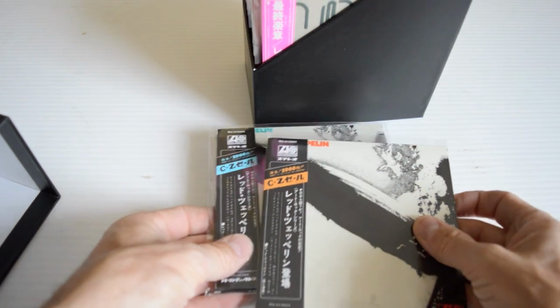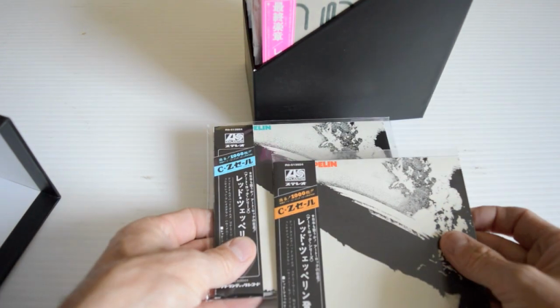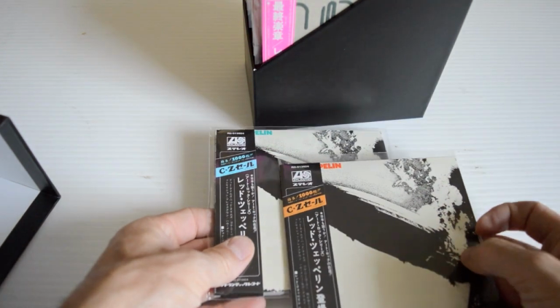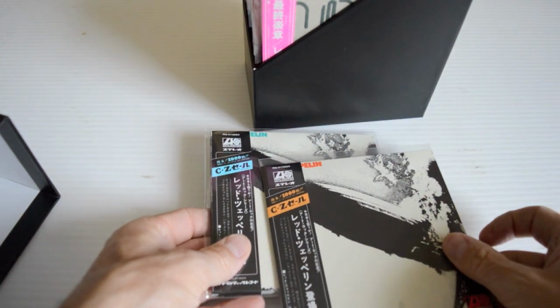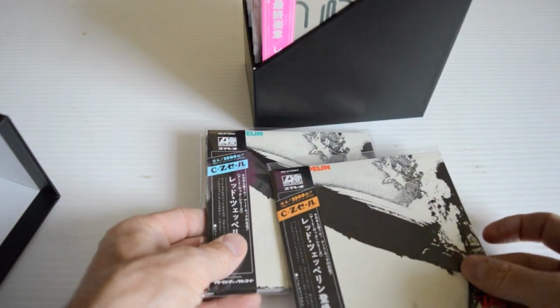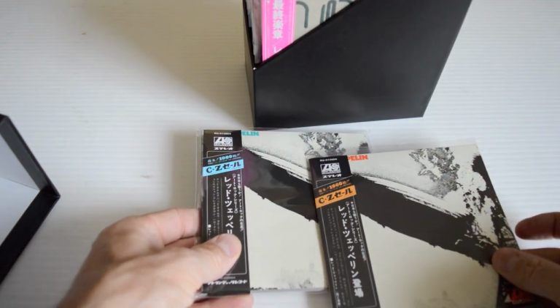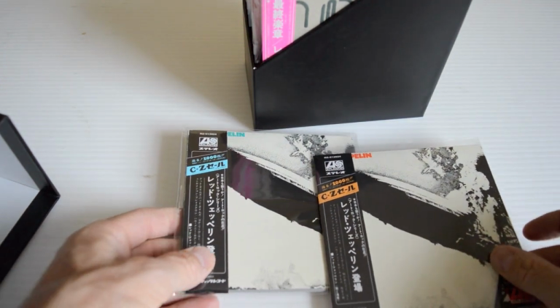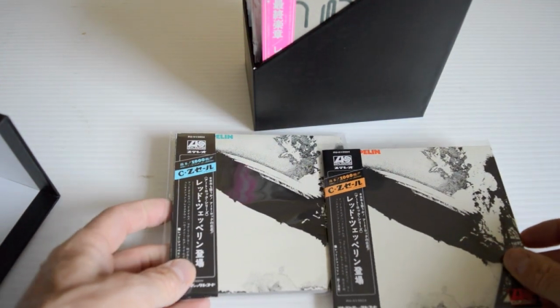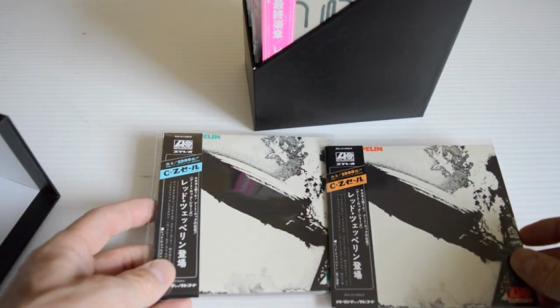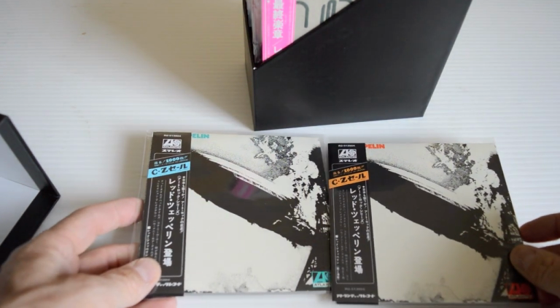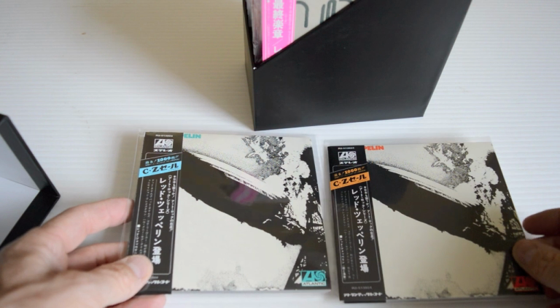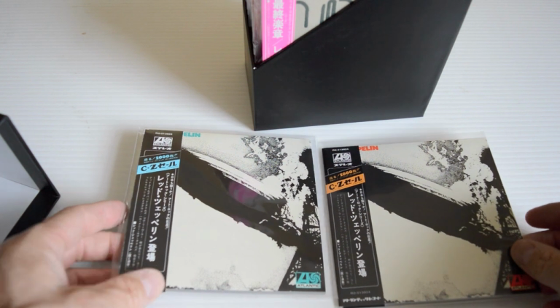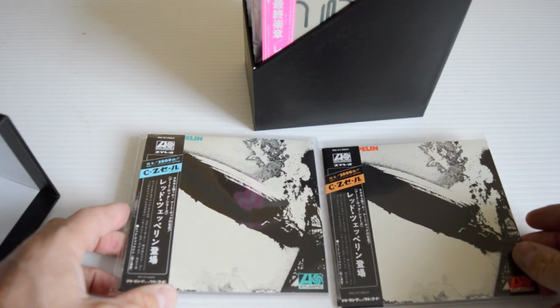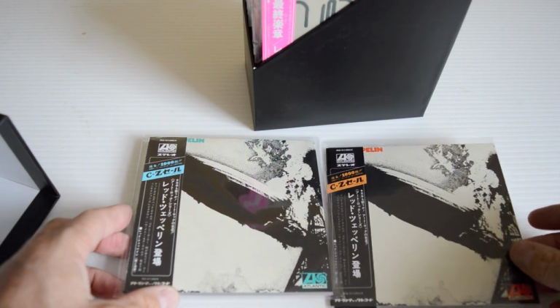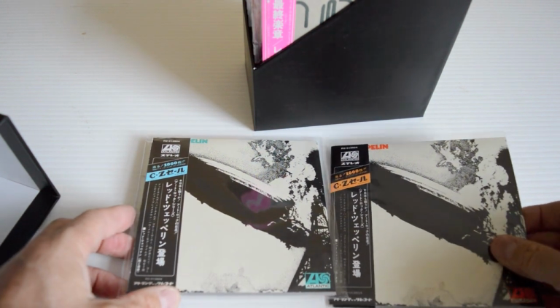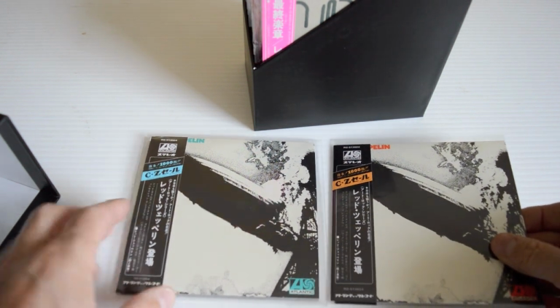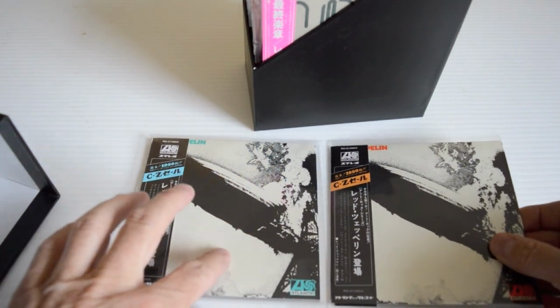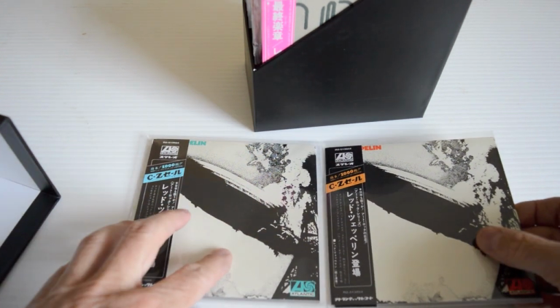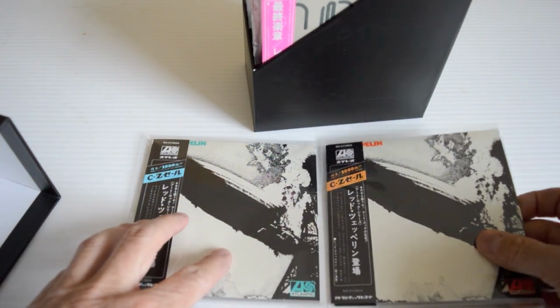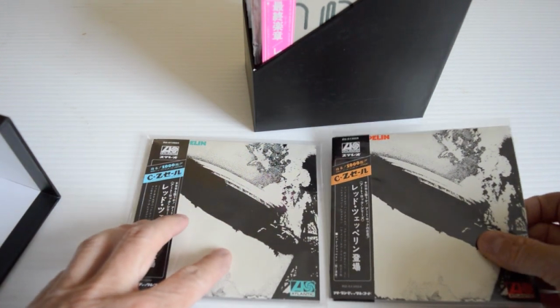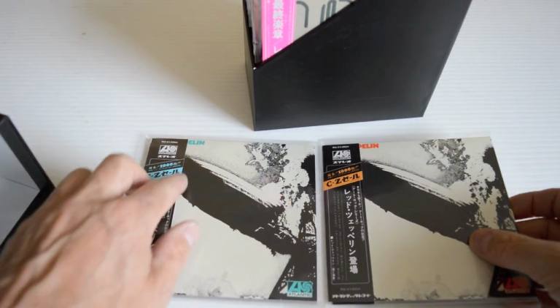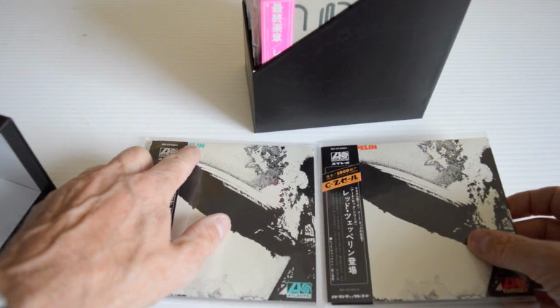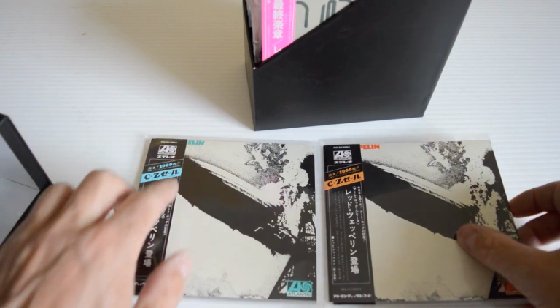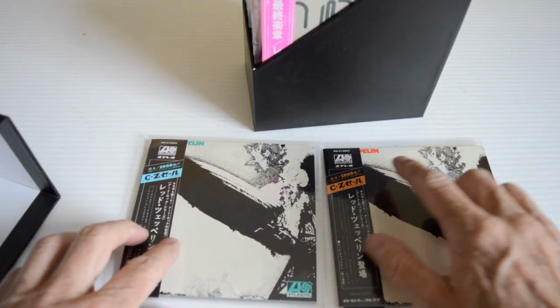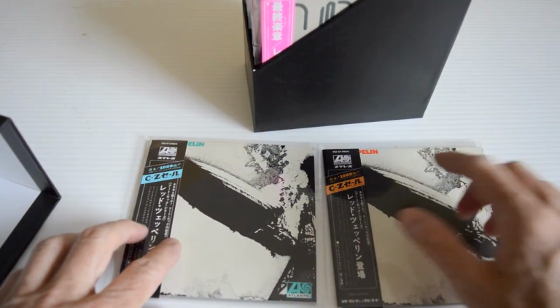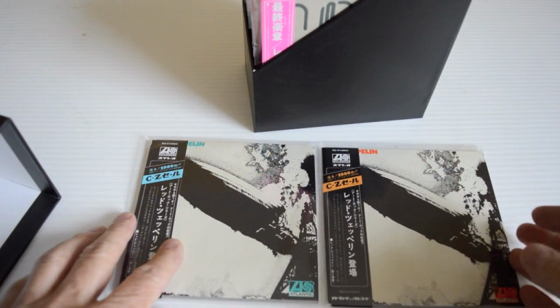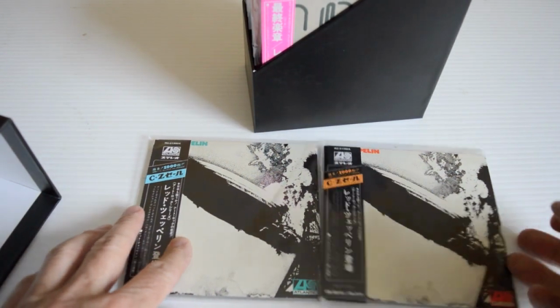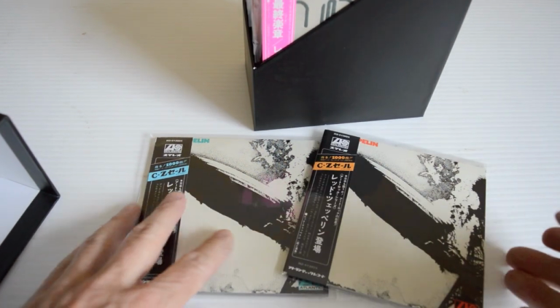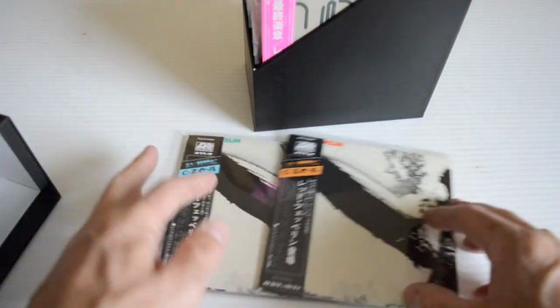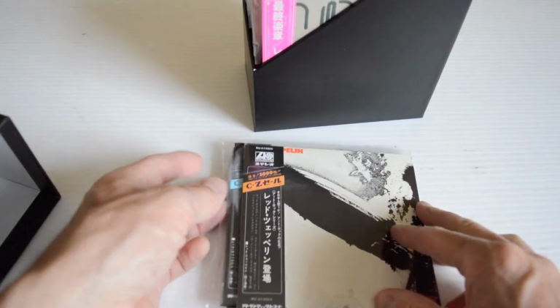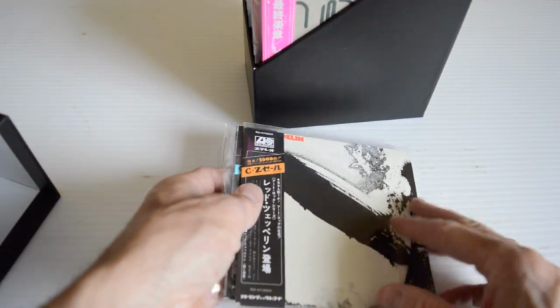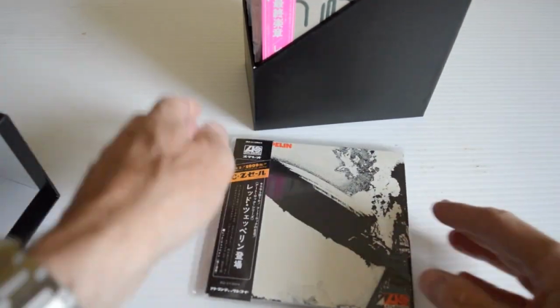The debut album comes with two sleeves. There's a disc in this one, none in this one. The blue text on one, and this one has got the red. Very nice.